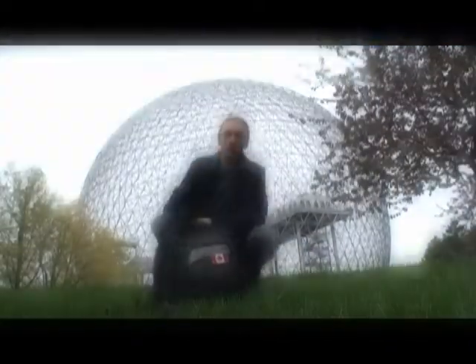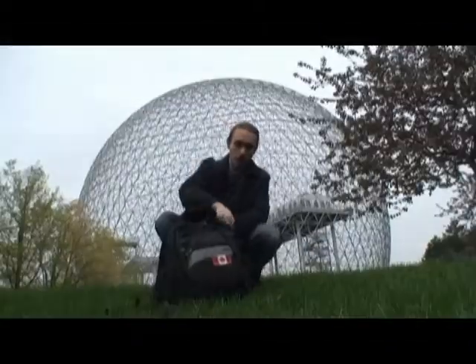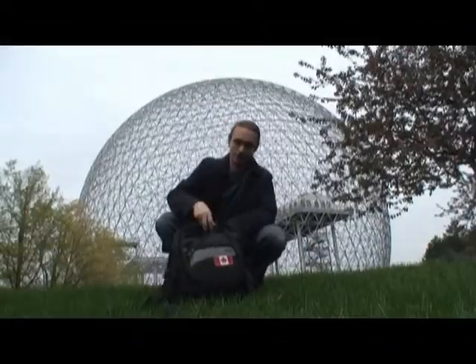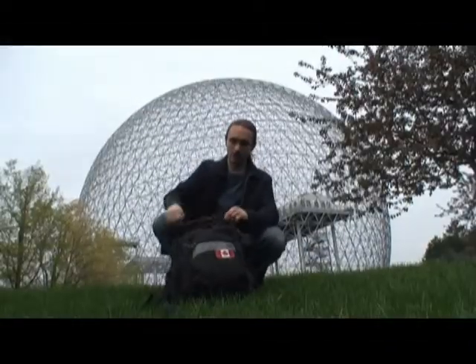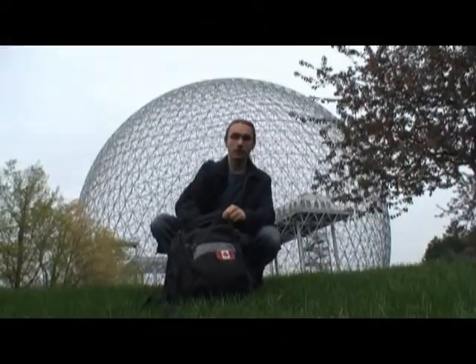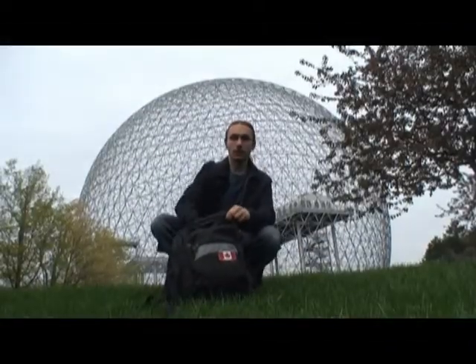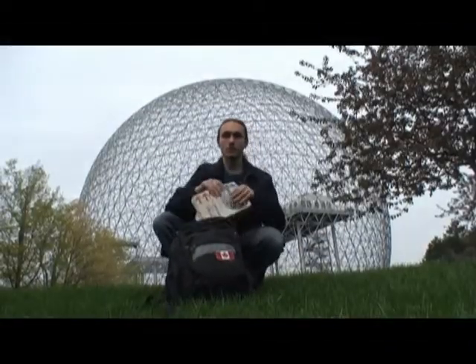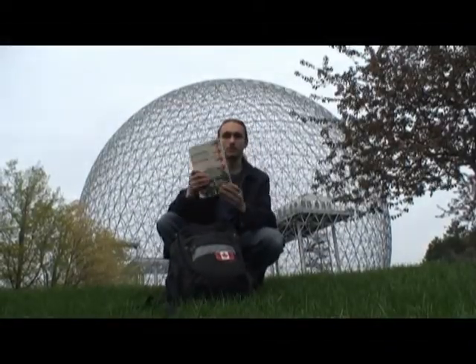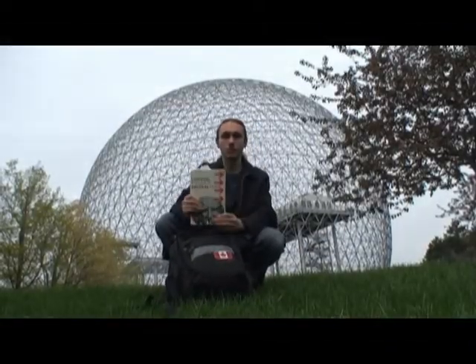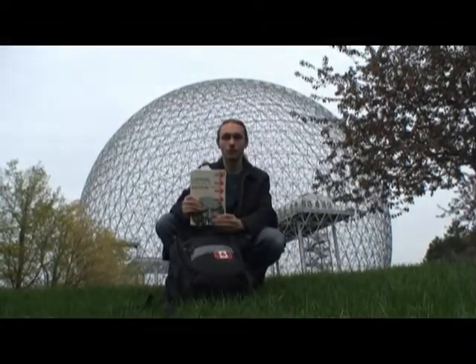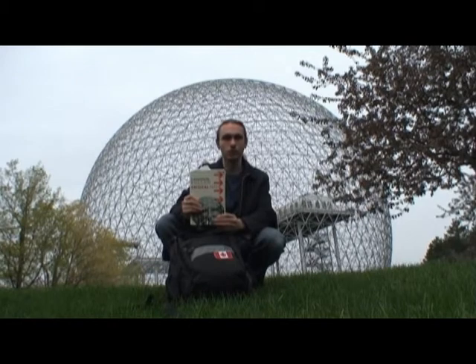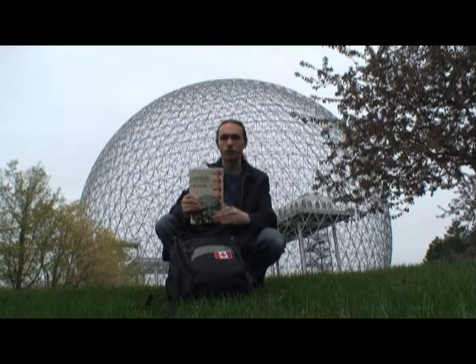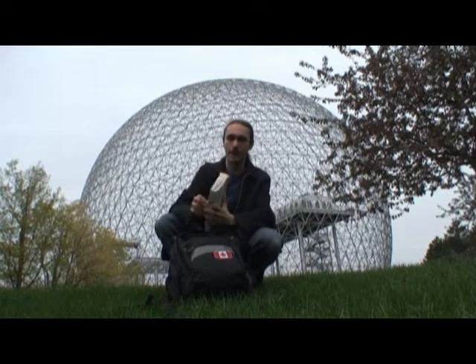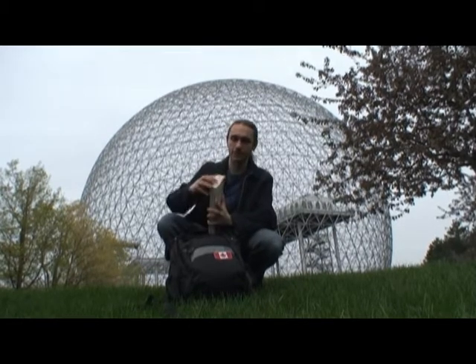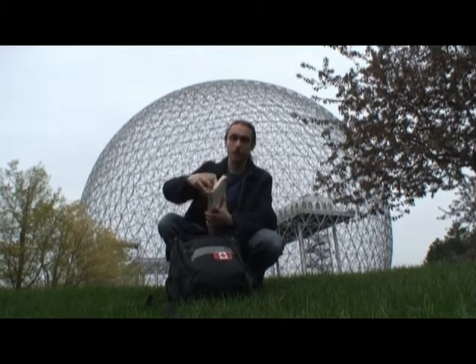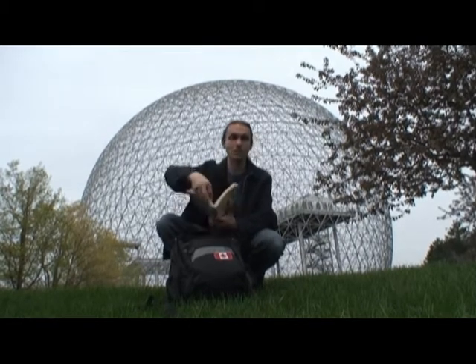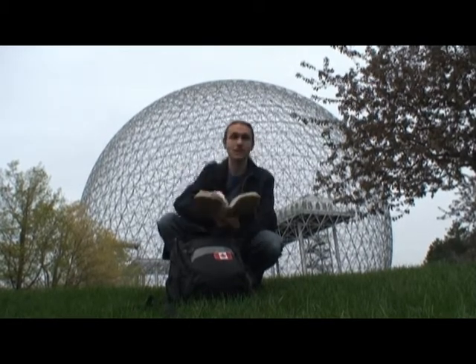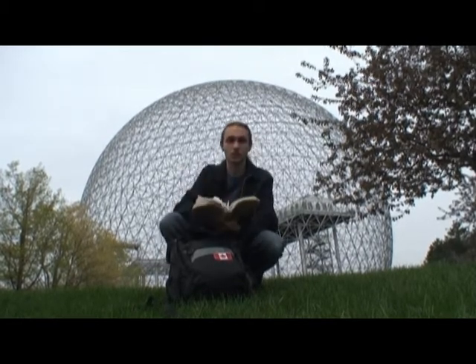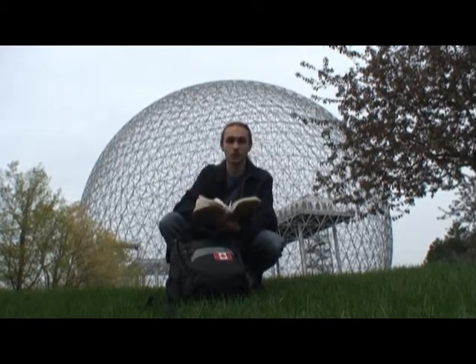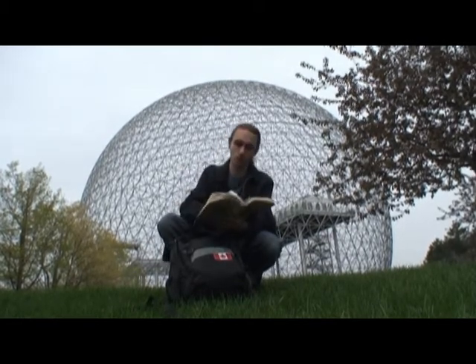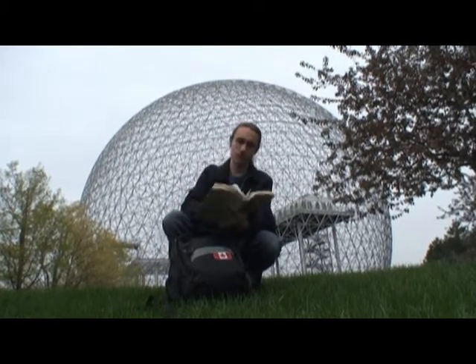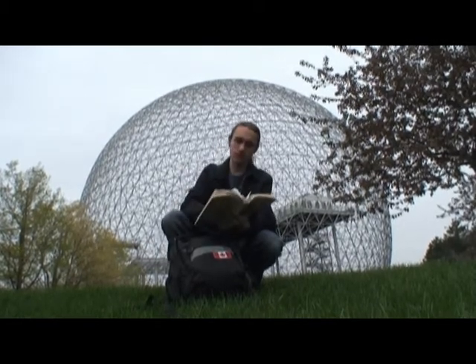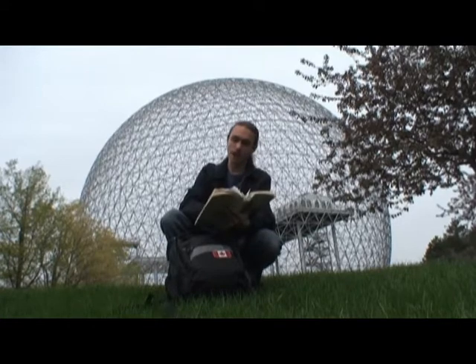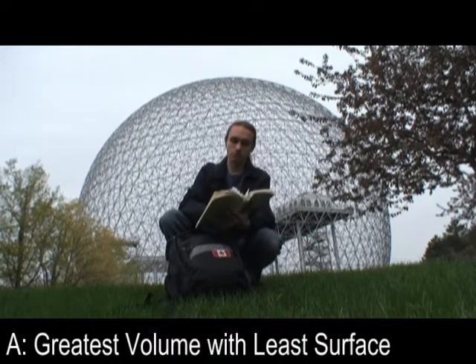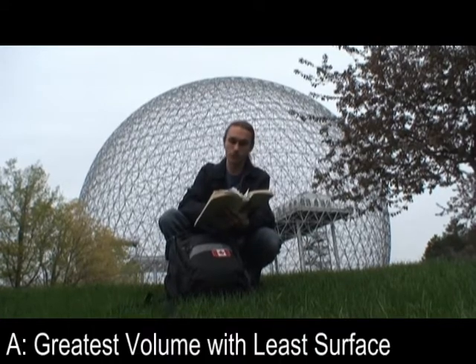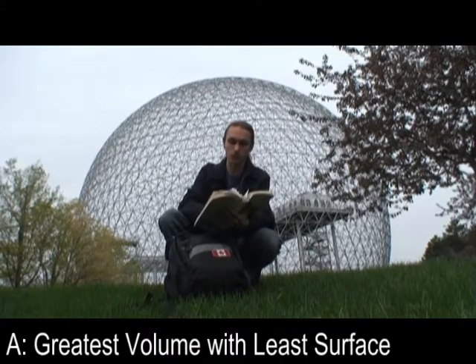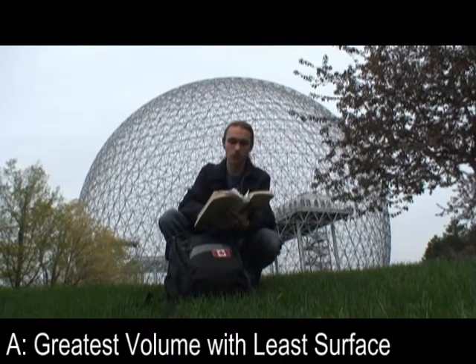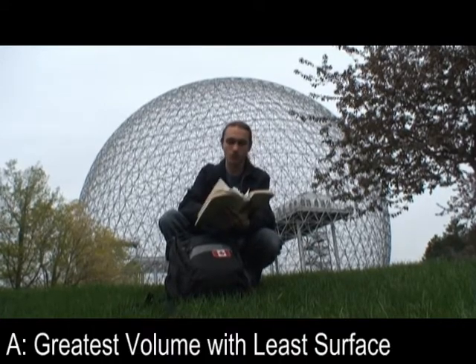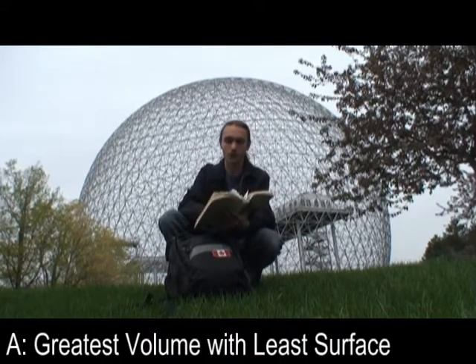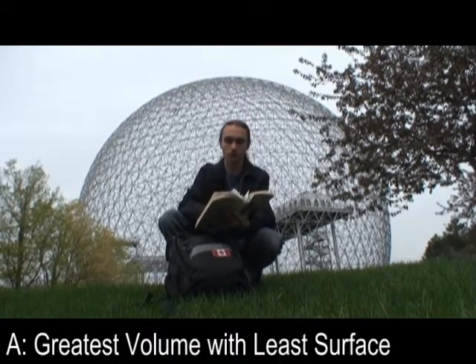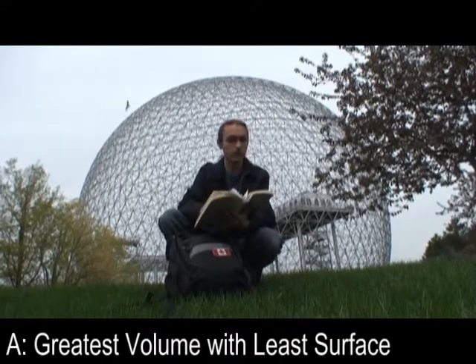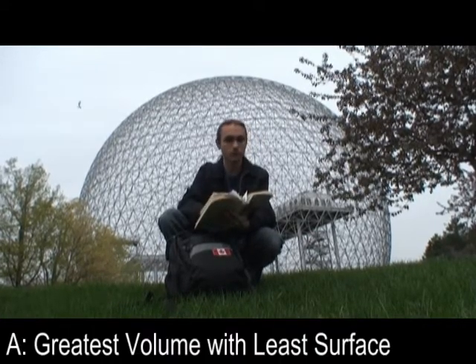All right, now let's turn to Buckminster Fuller's Critical Path for the ABCs of geodesic domes. A. Spherical structures enclose the greatest volume with the least surface.